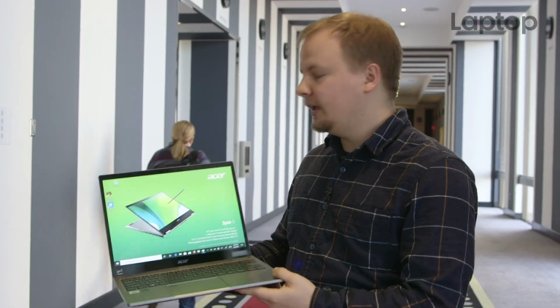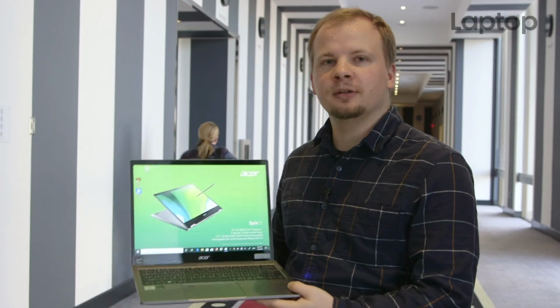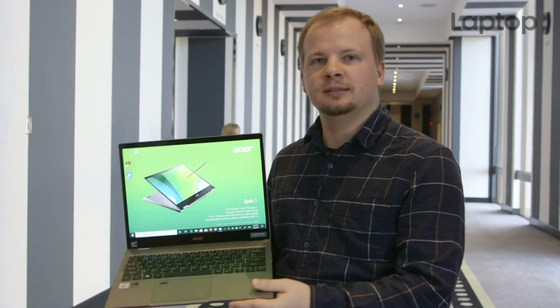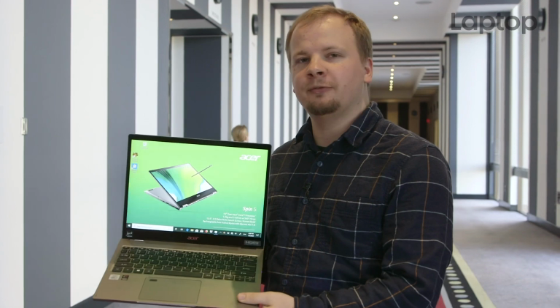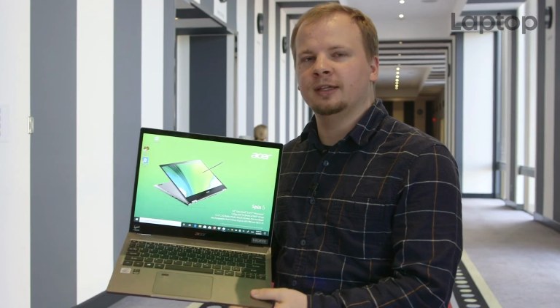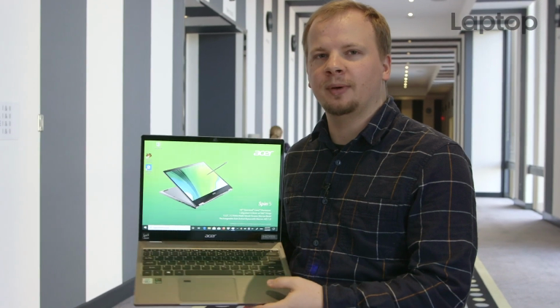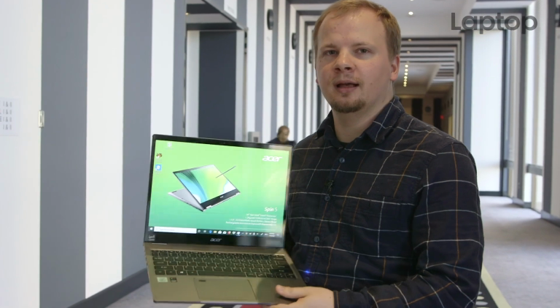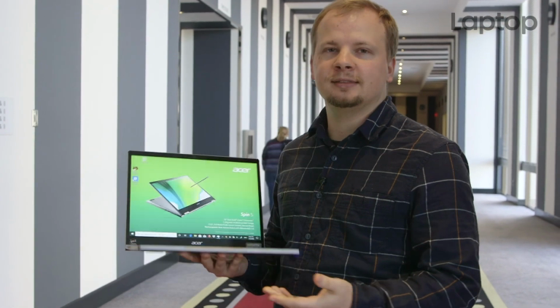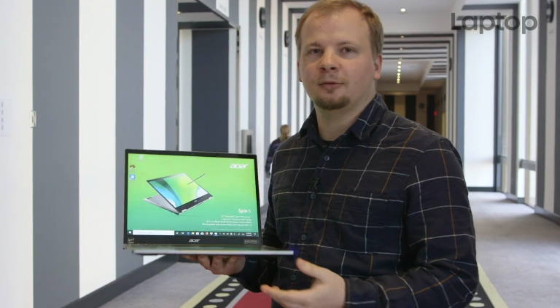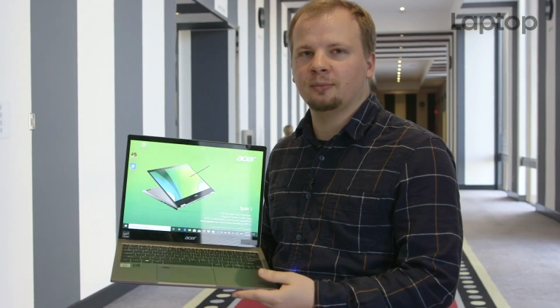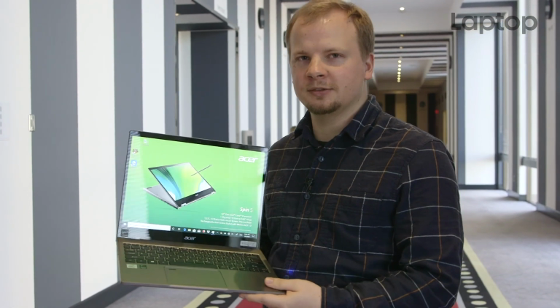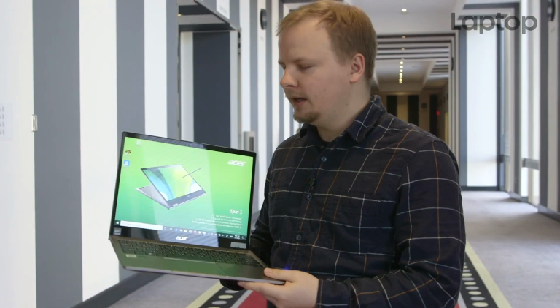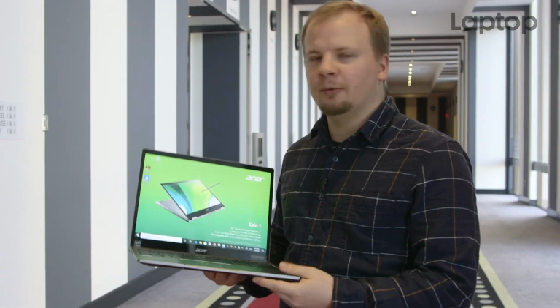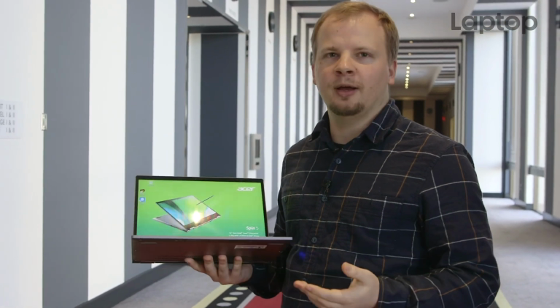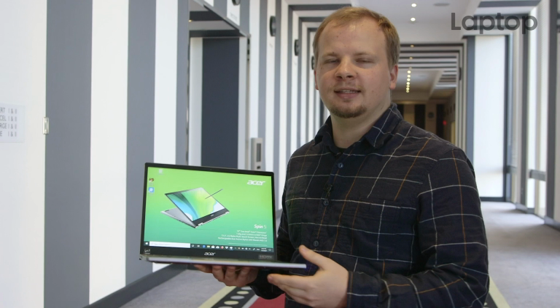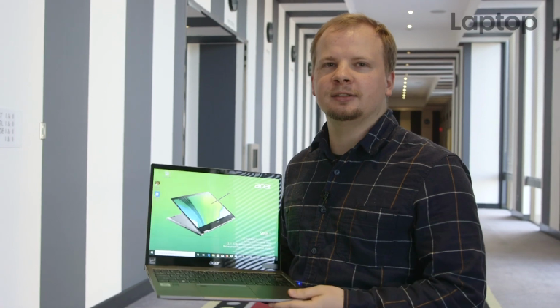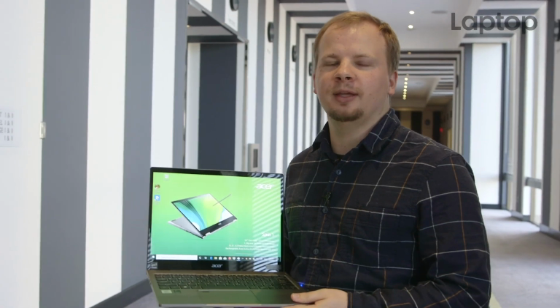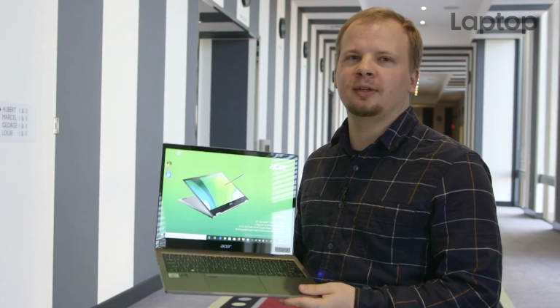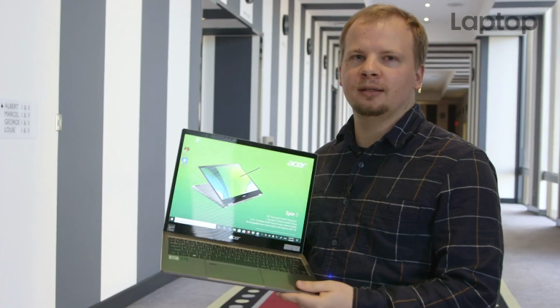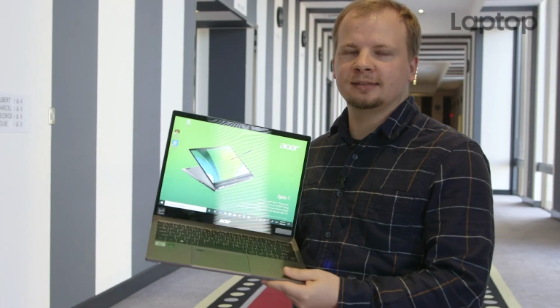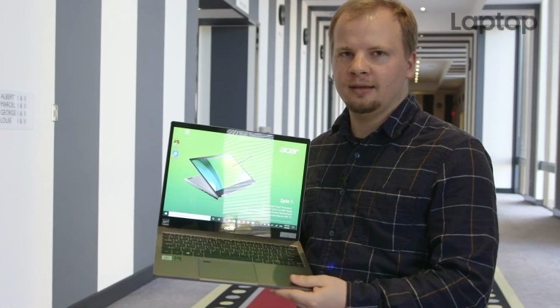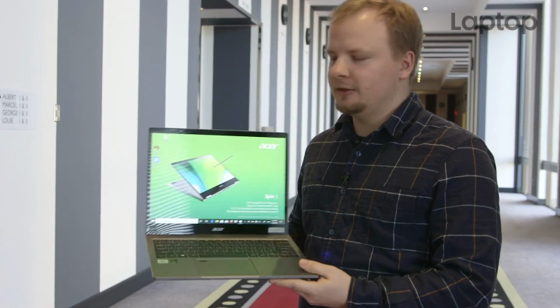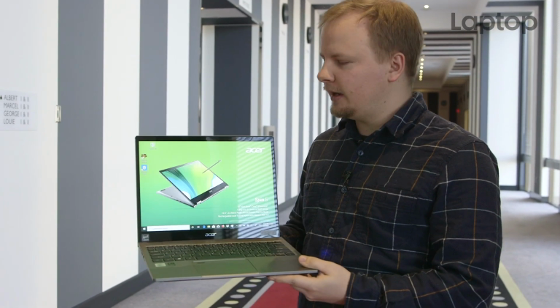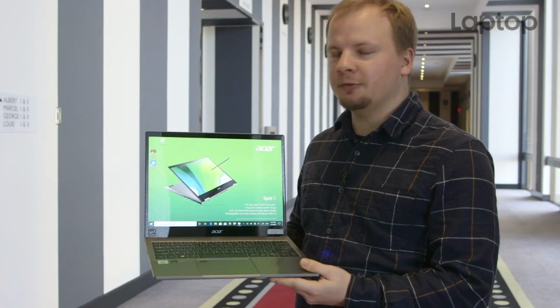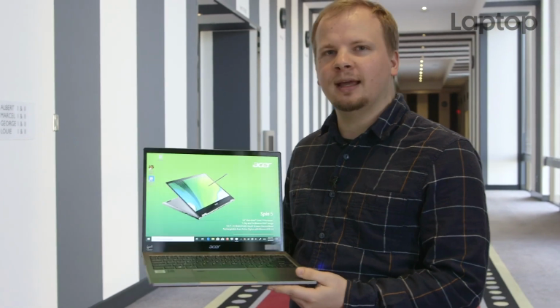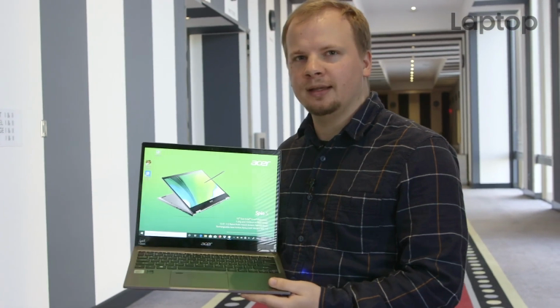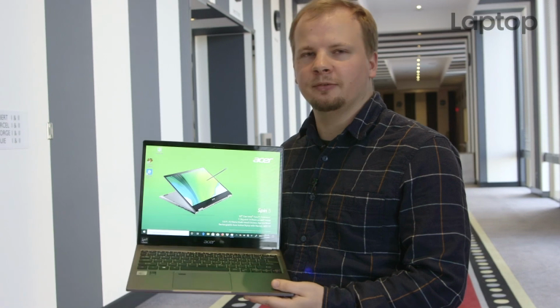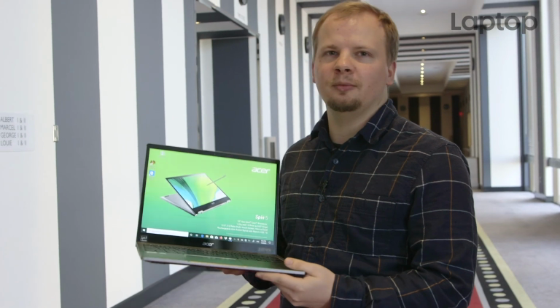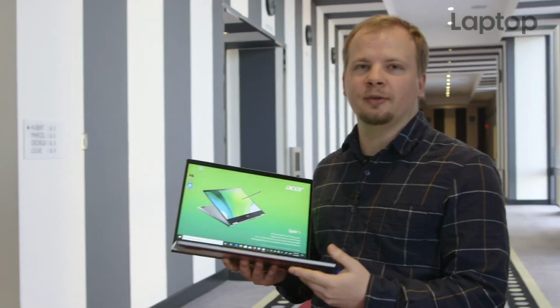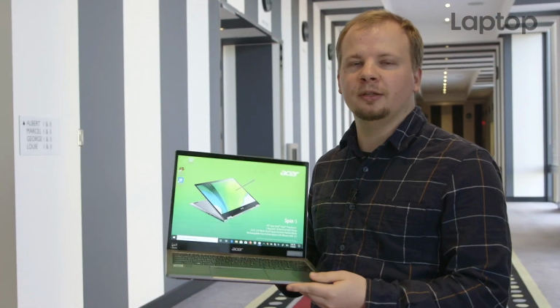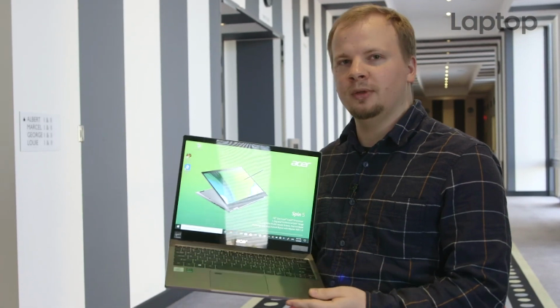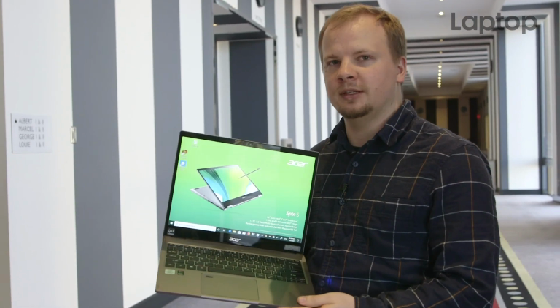The Acer Spin 5 is powered by the latest Intel 10th gen processors. It will have up to 16 gigabytes of RAM and up to a terabyte SSD. The Spin 5 will sell for $899 when it becomes available in June of this year.